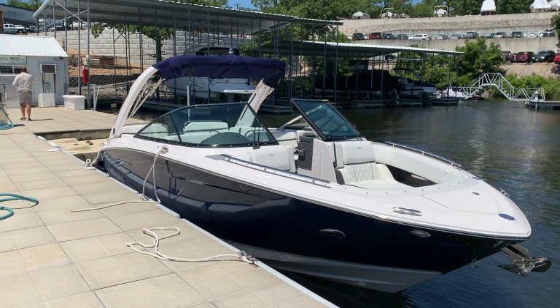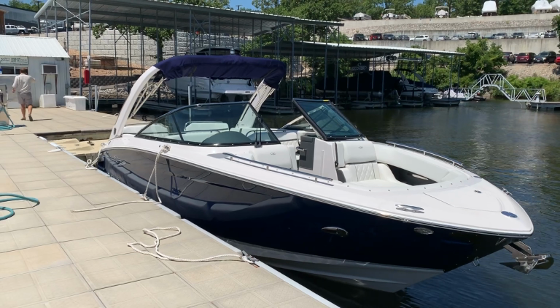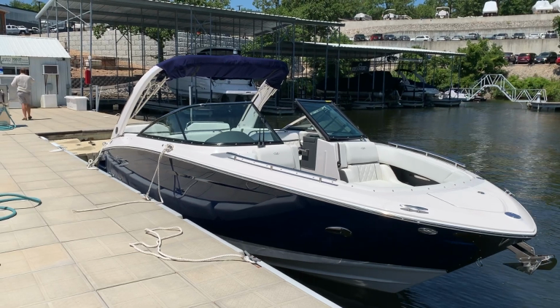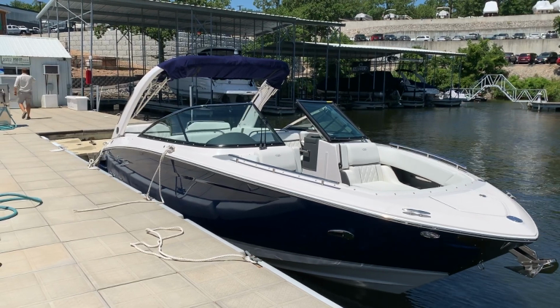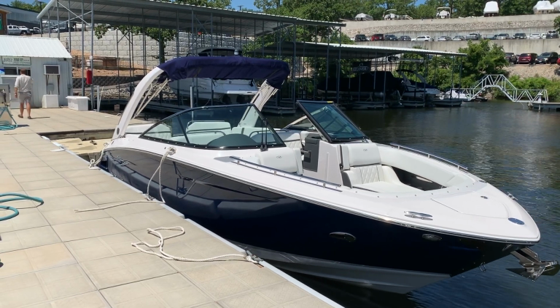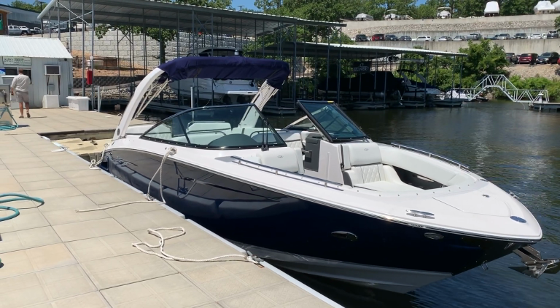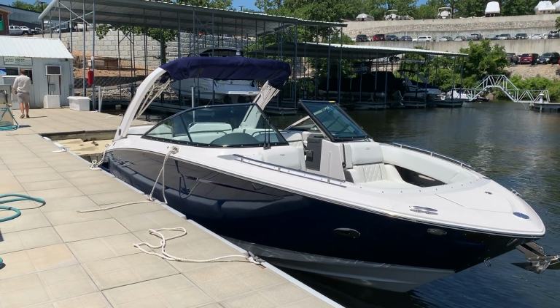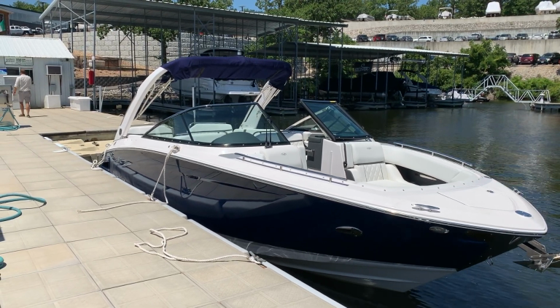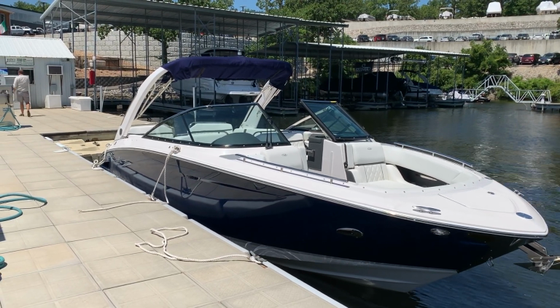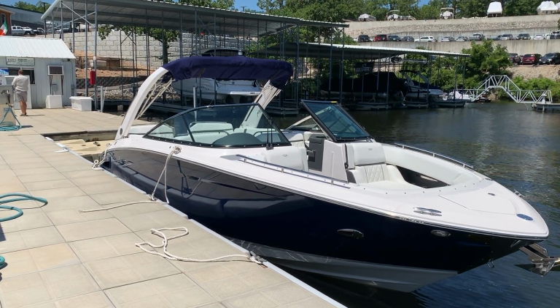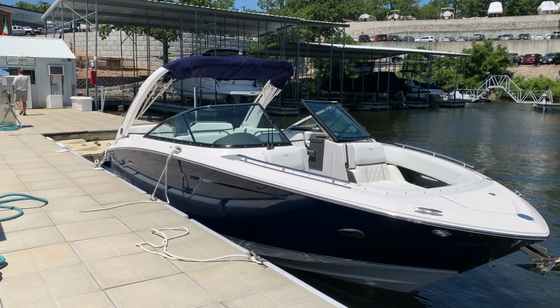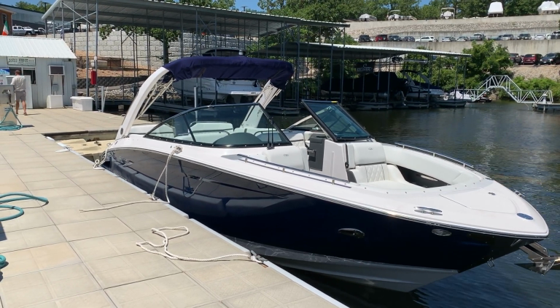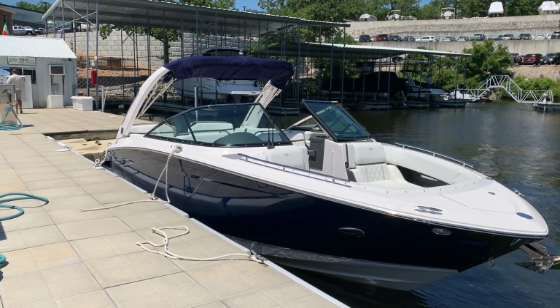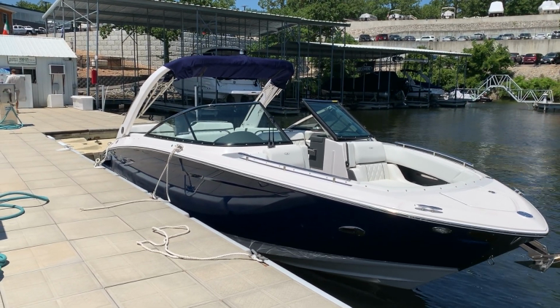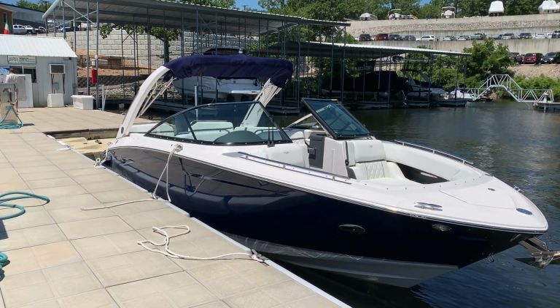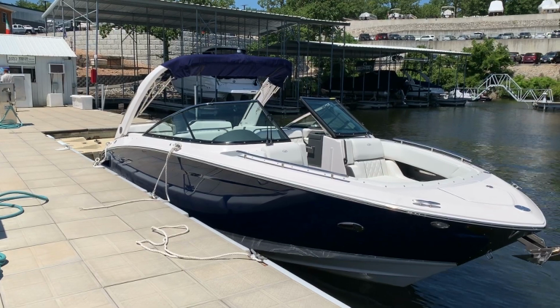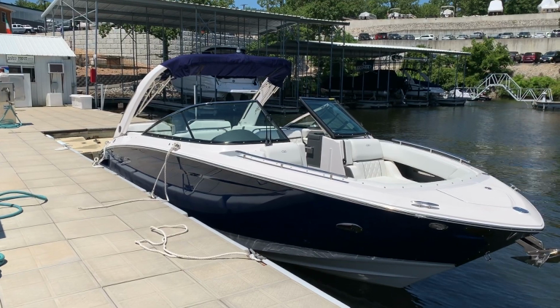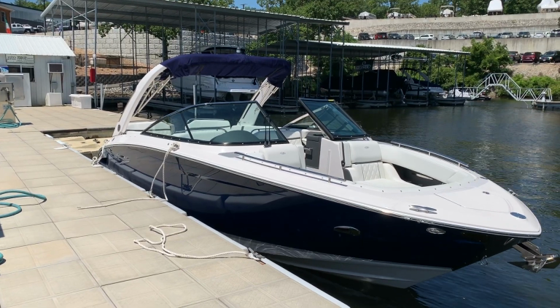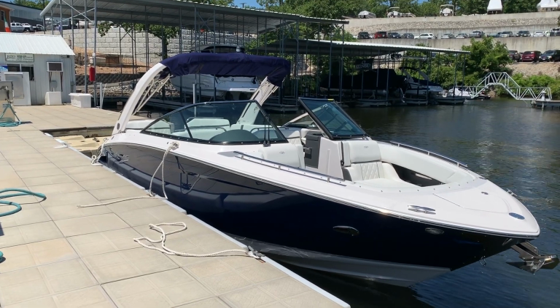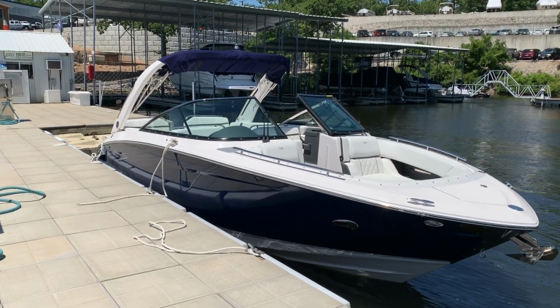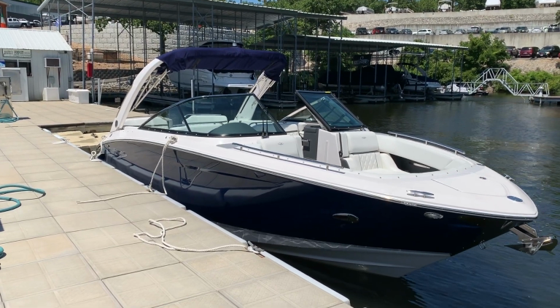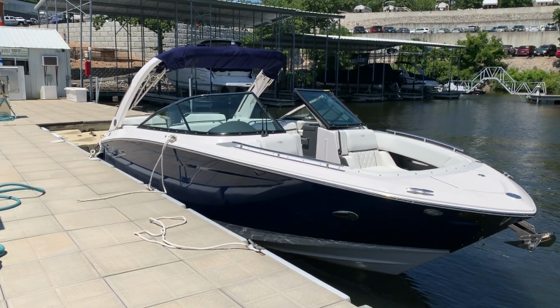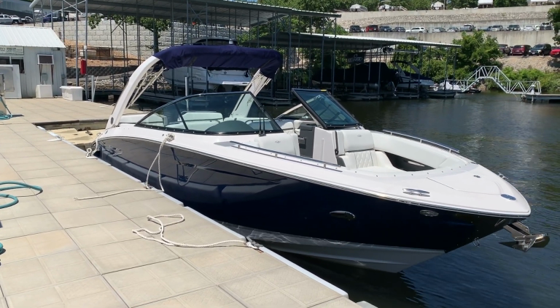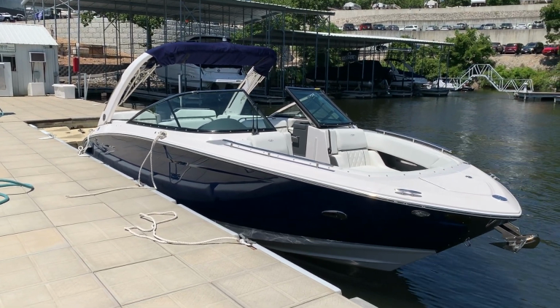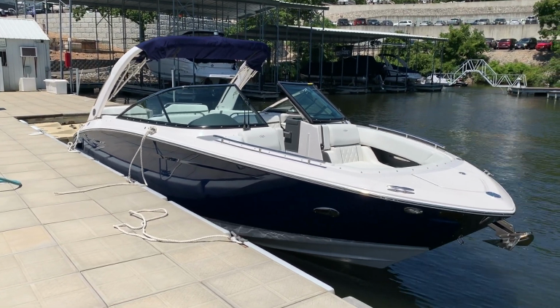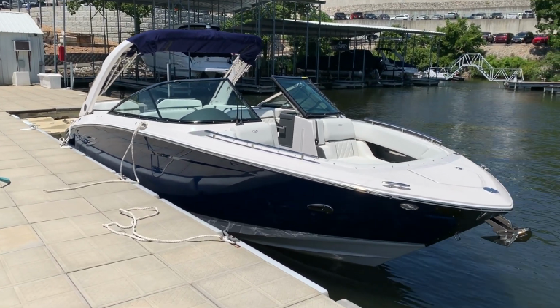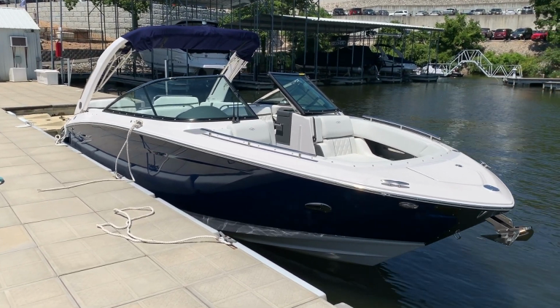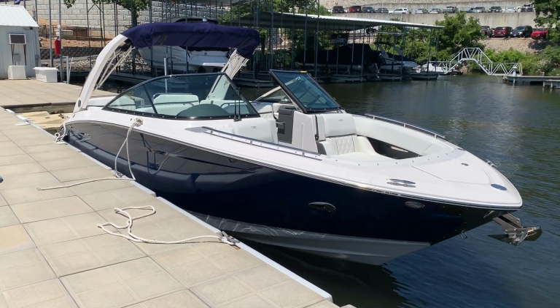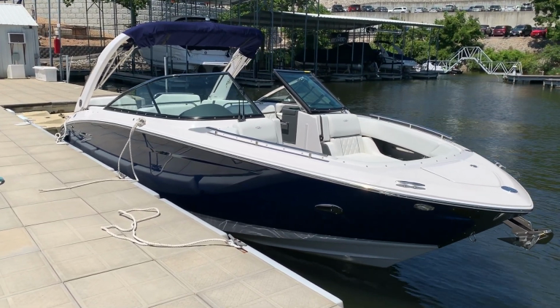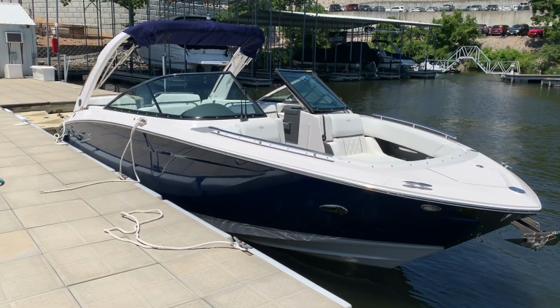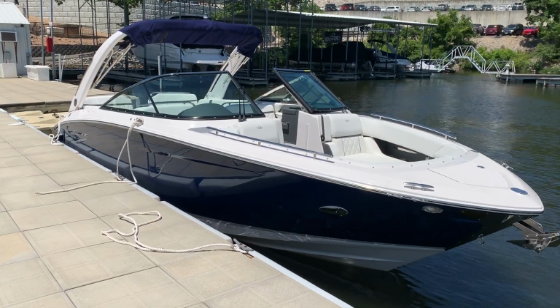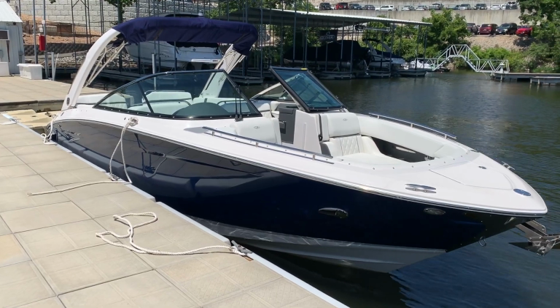Hi folks, it's Kyle Kelly from Kelly's Port taking you through a brand new boat that we just unwrapped — a customer-order boat, the 2020 Regal 2800 Bowrider. Extremely popular boat.